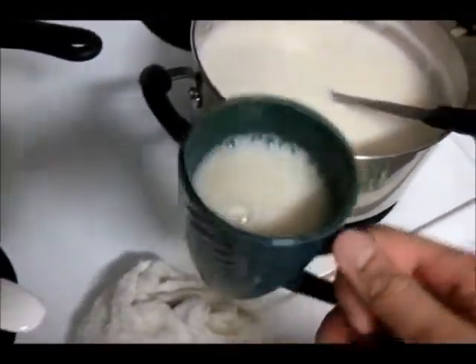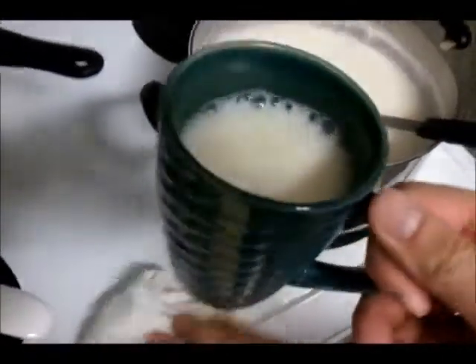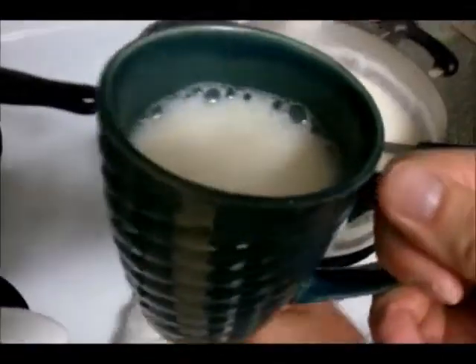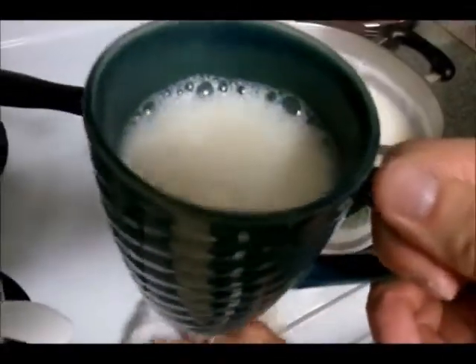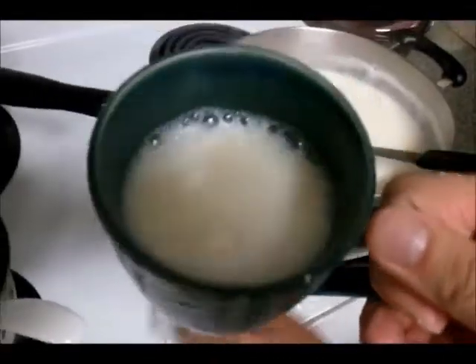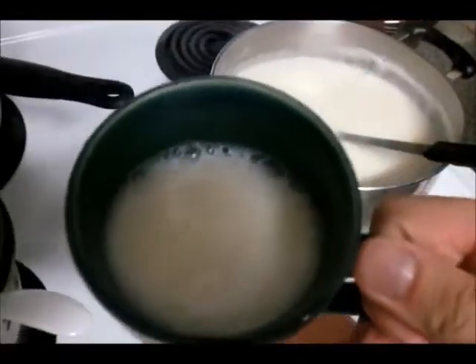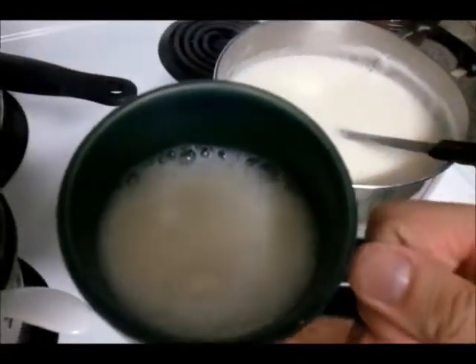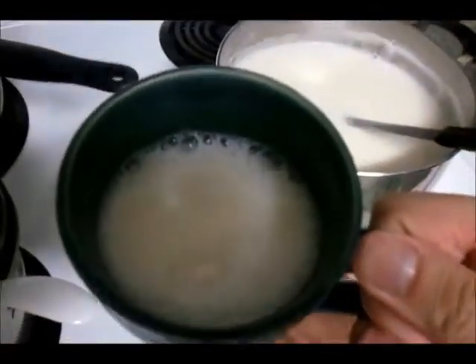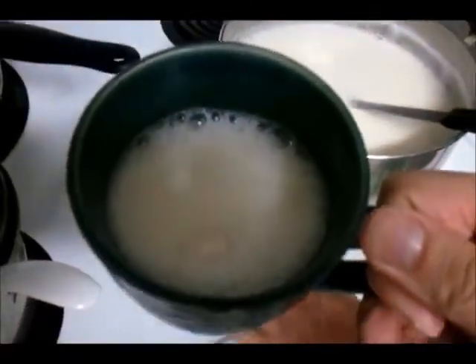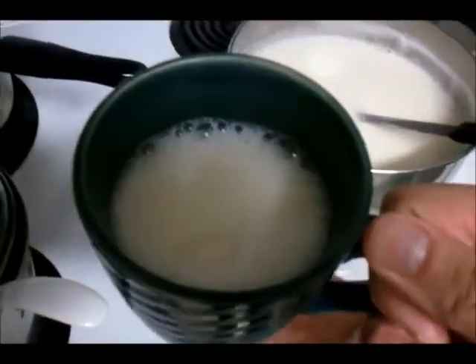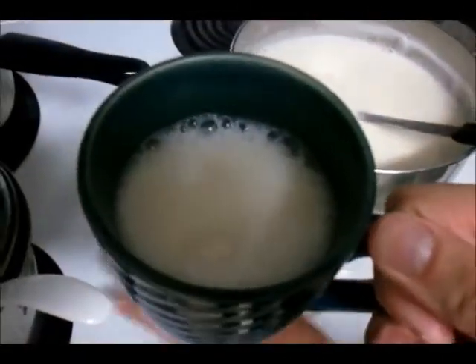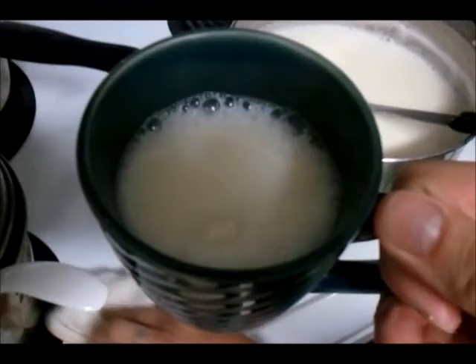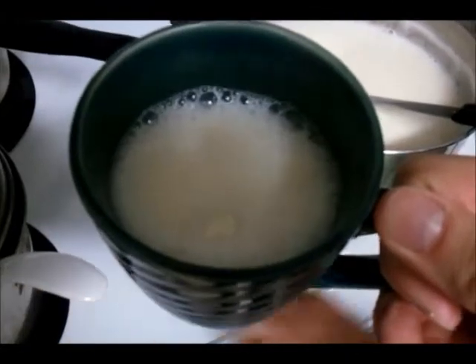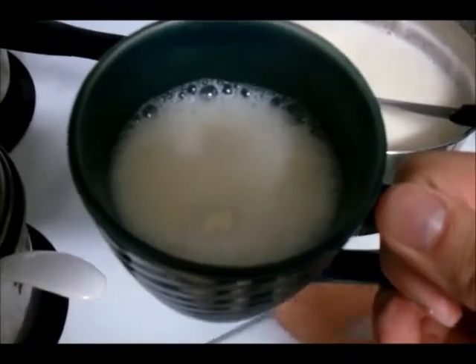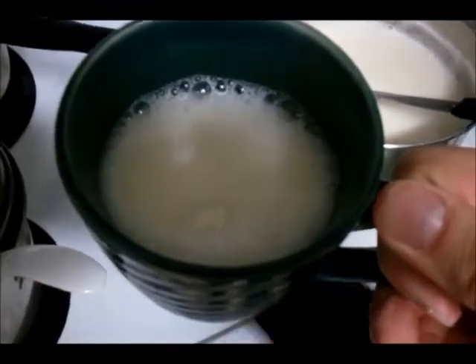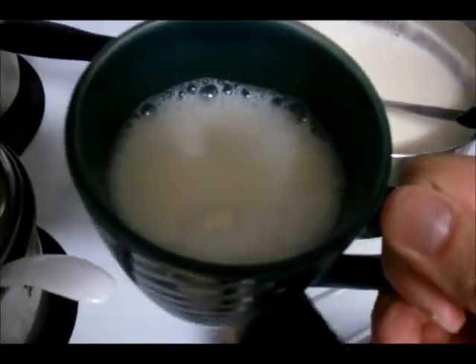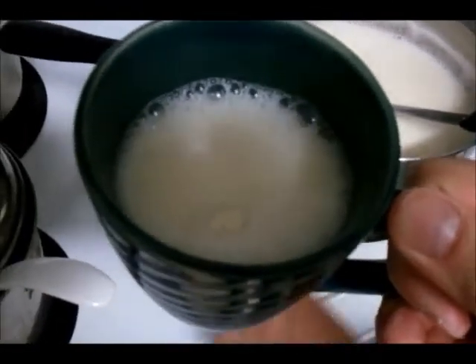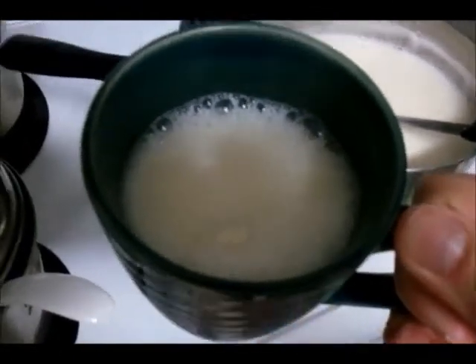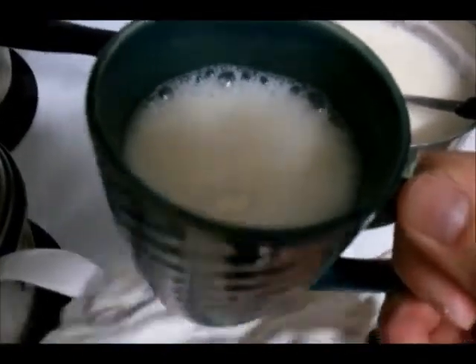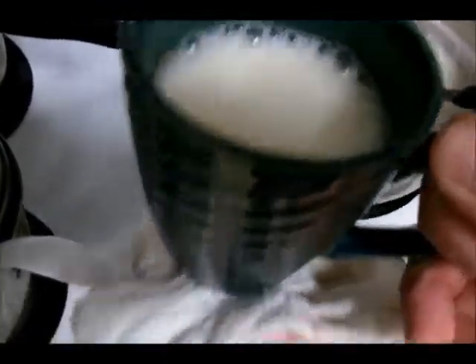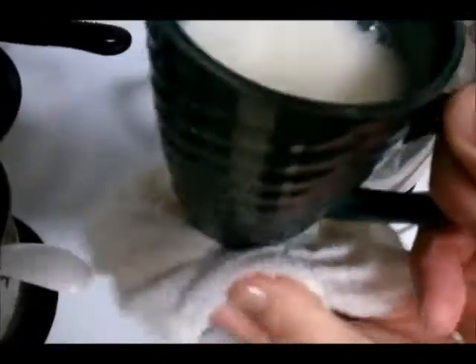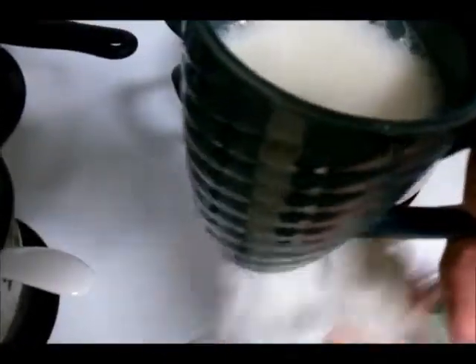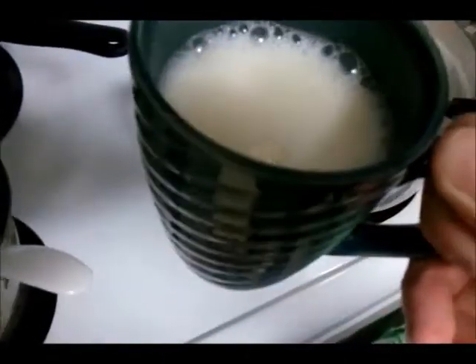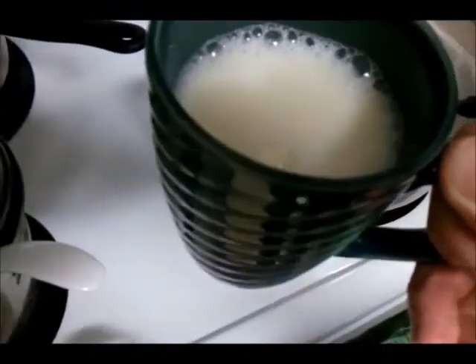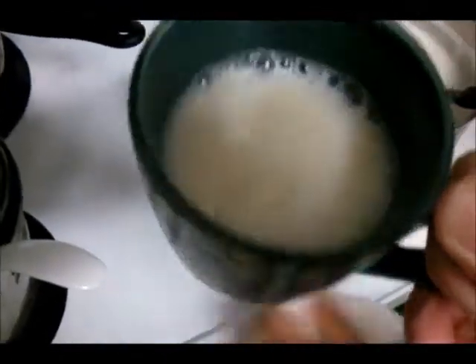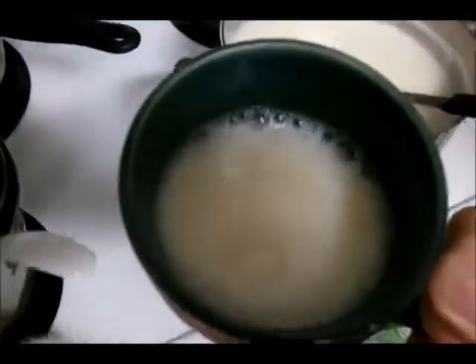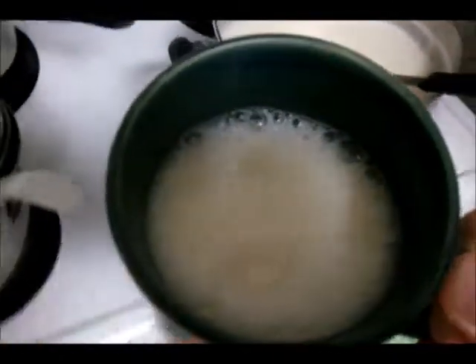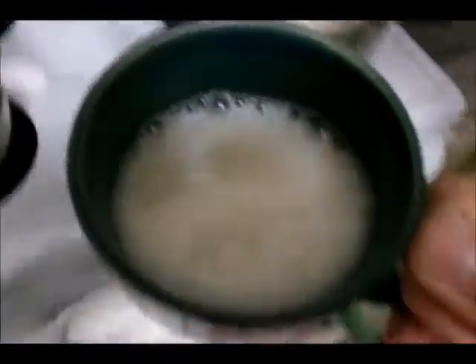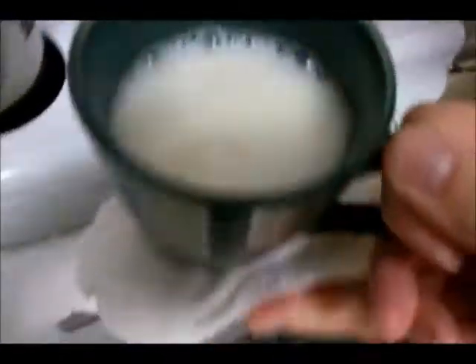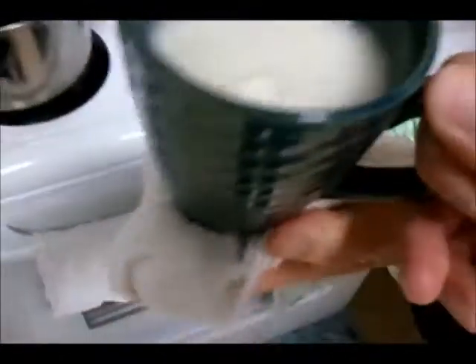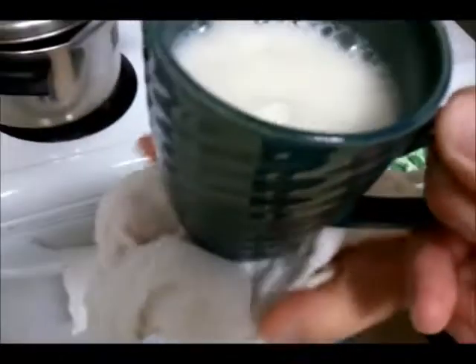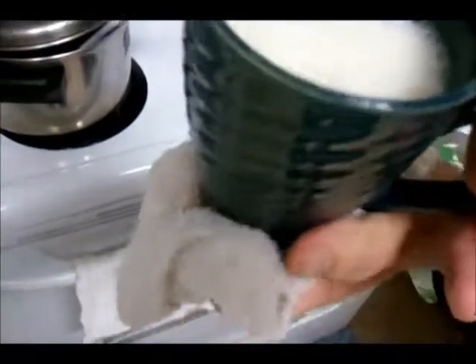There you go. That soy milk is hot, but you could refrigerate it overnight if you want a cold beverage. It's good to enjoy when it's hot, too.